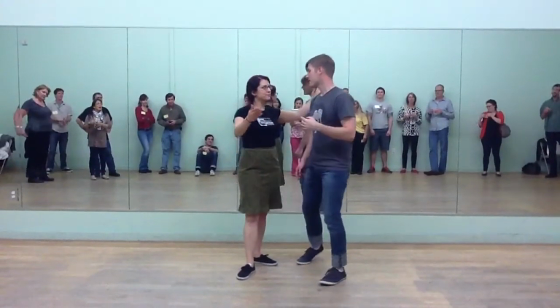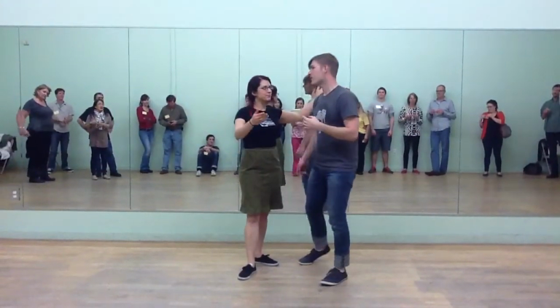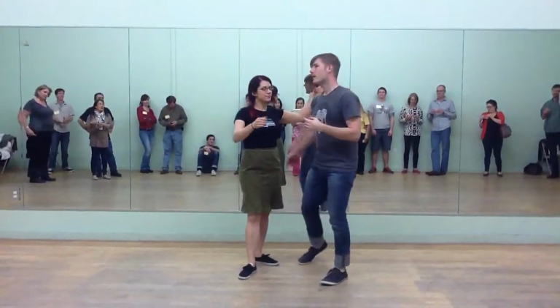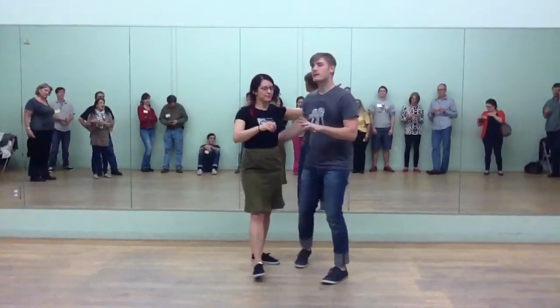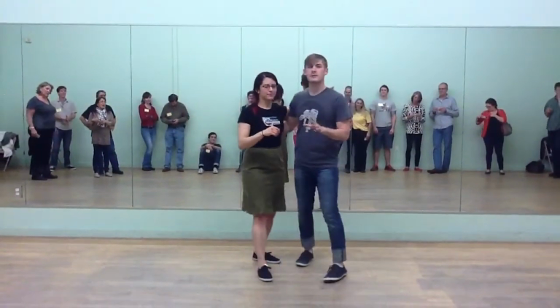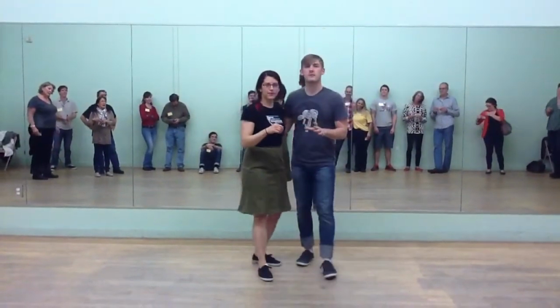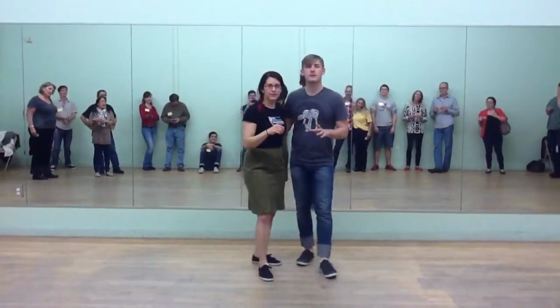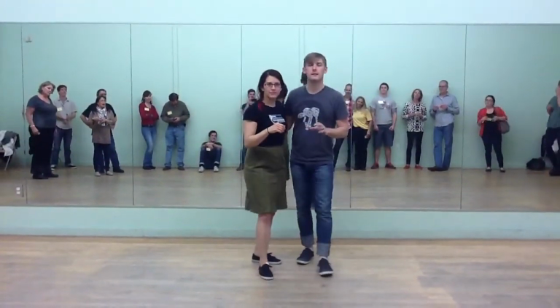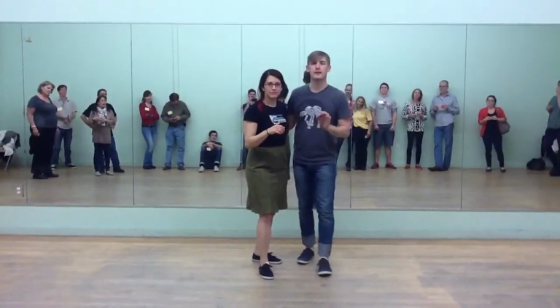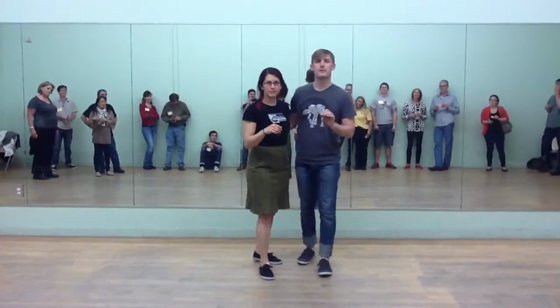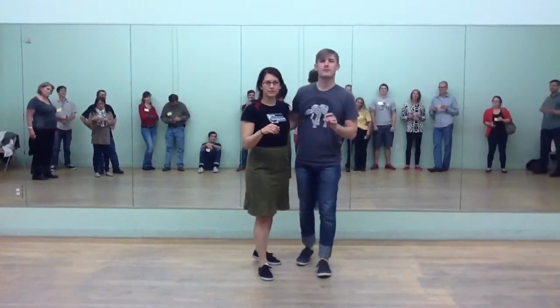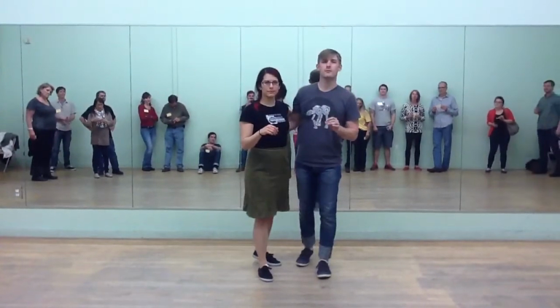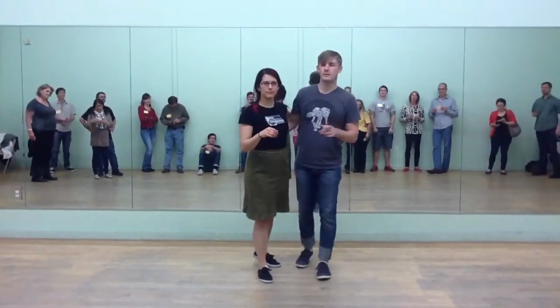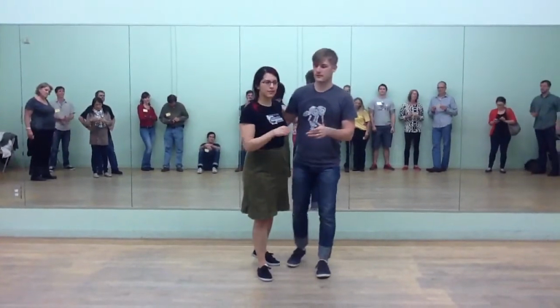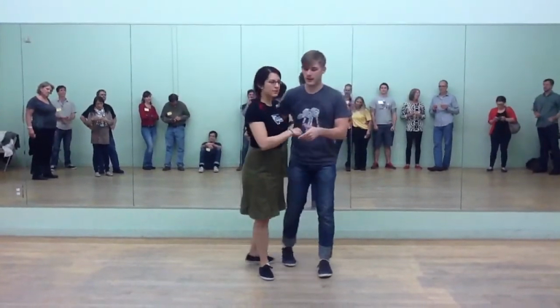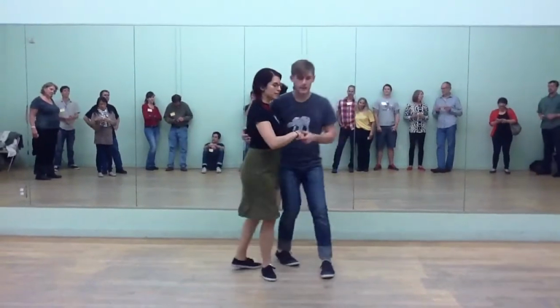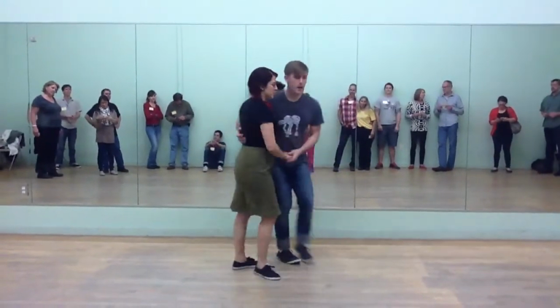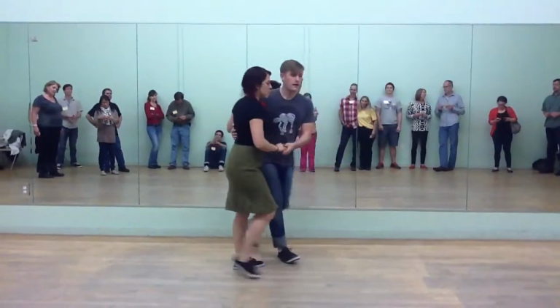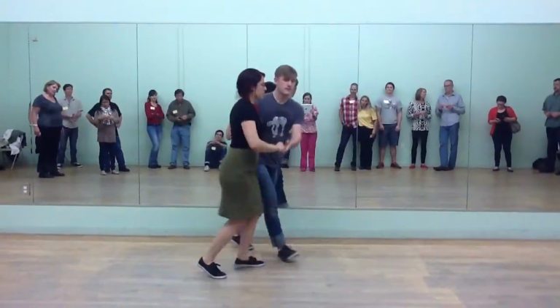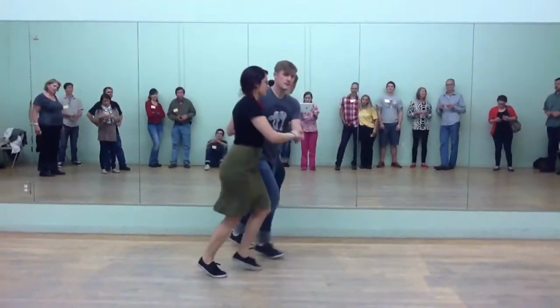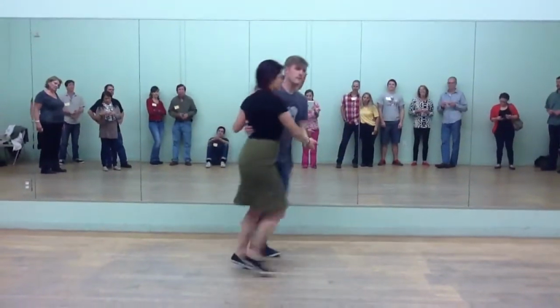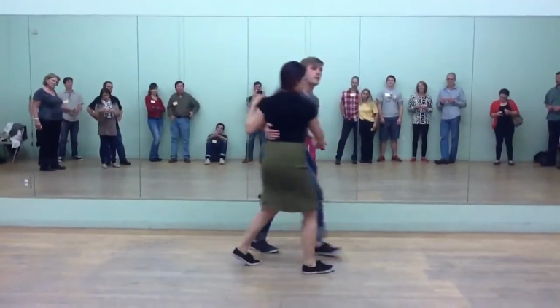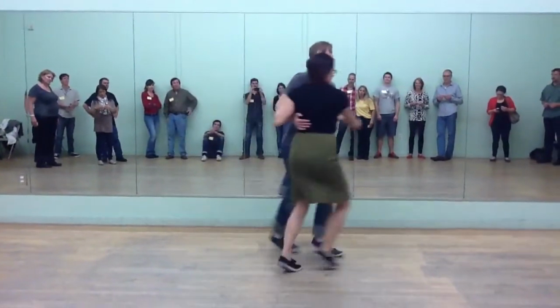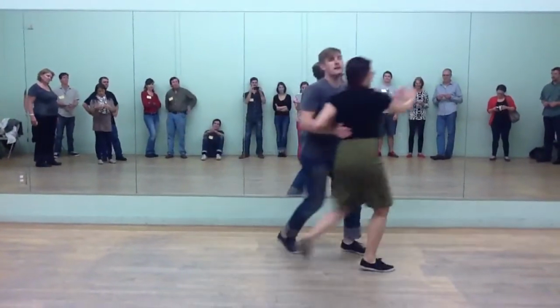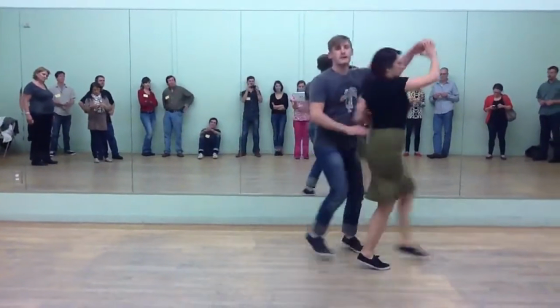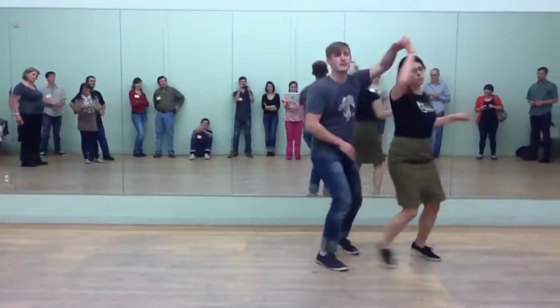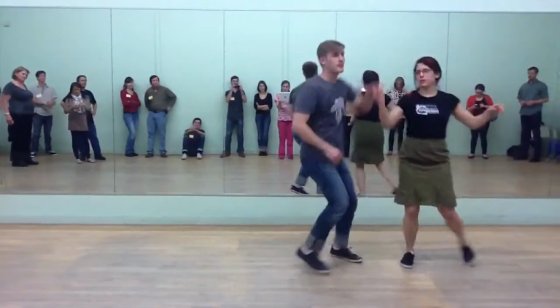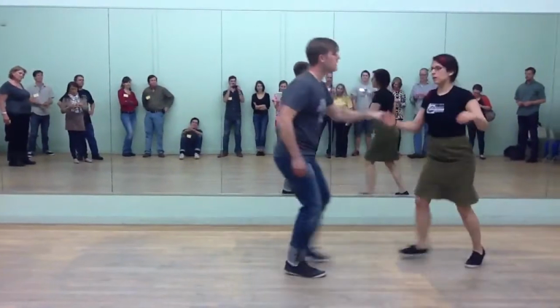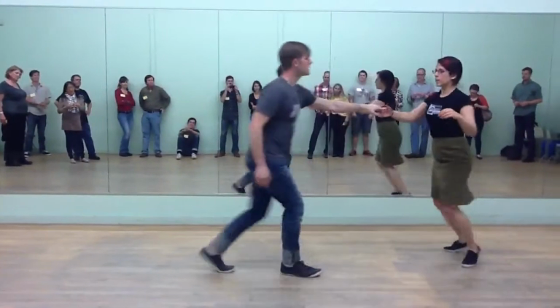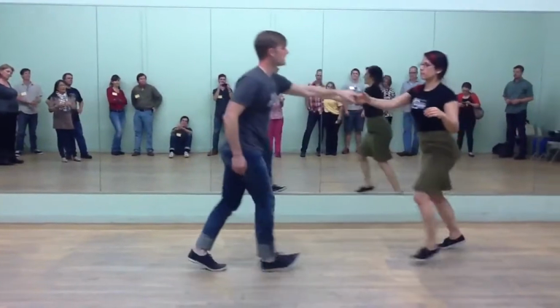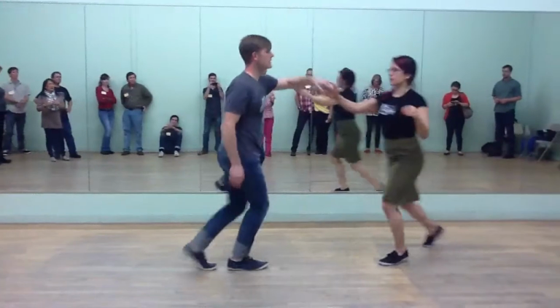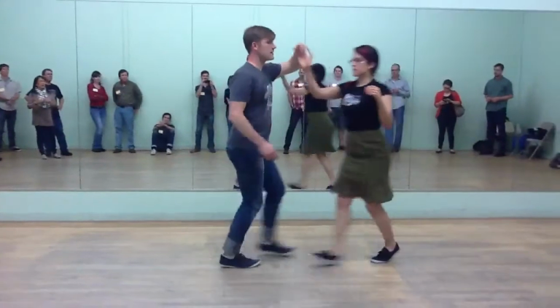So we did a bunch of review, and then we added a couple of new moves, right? So we had our outside turn, and then we had this sweet inside turn.